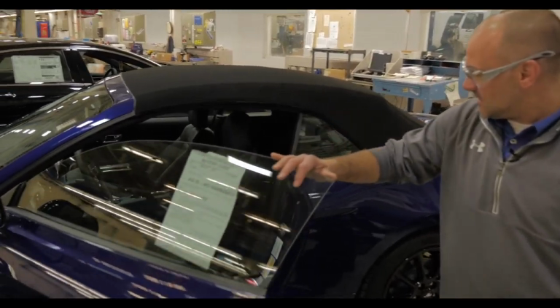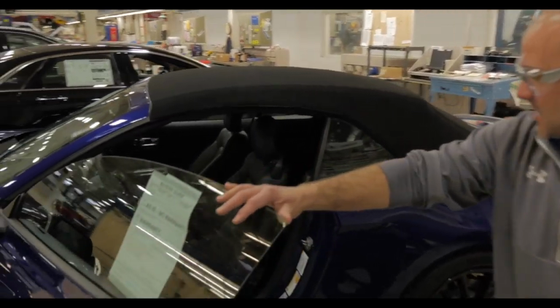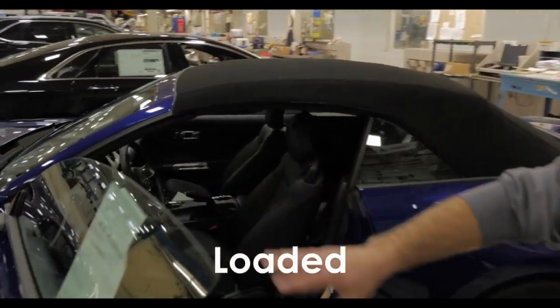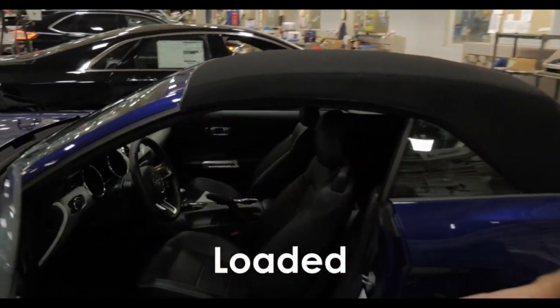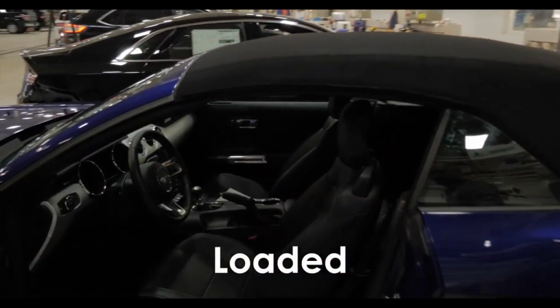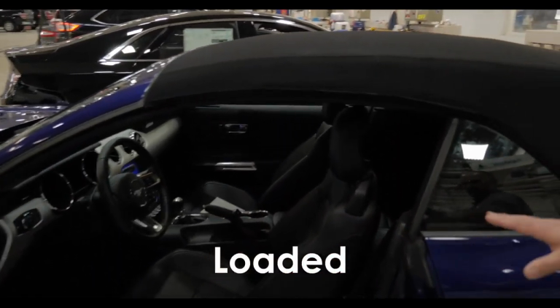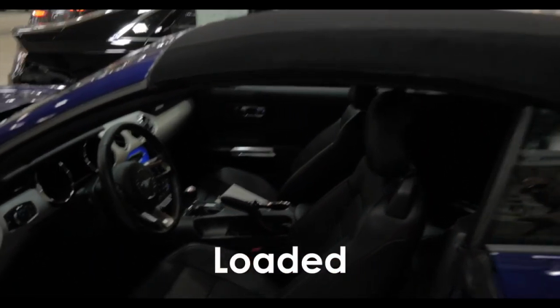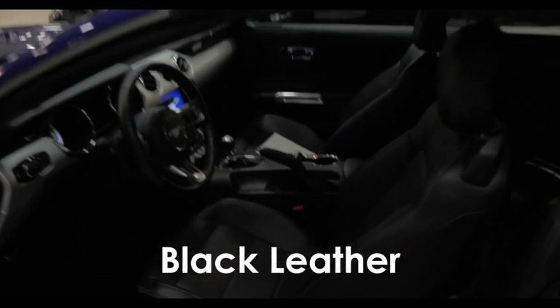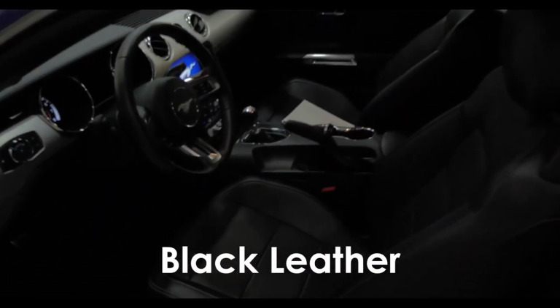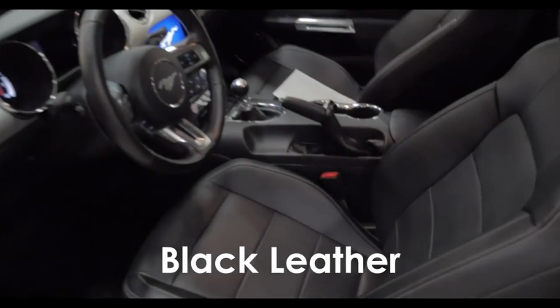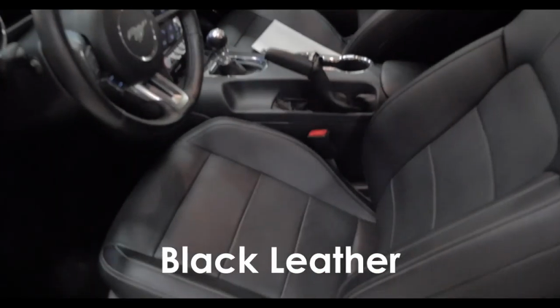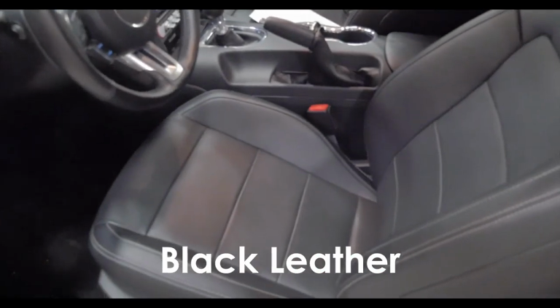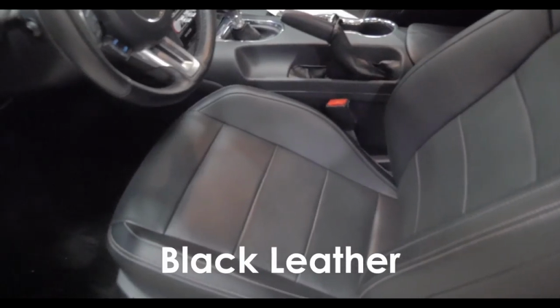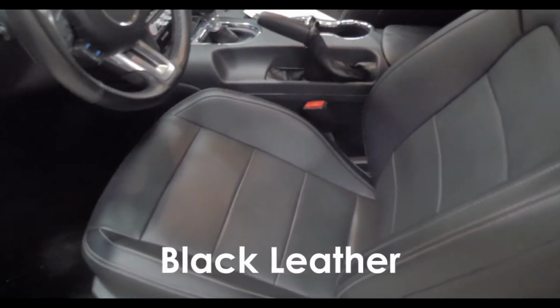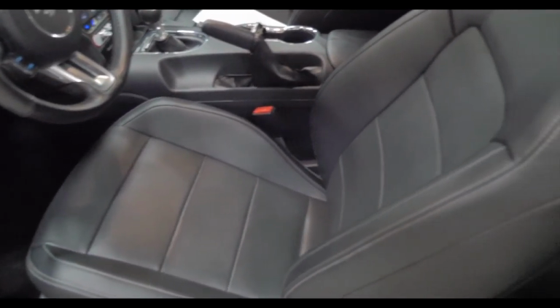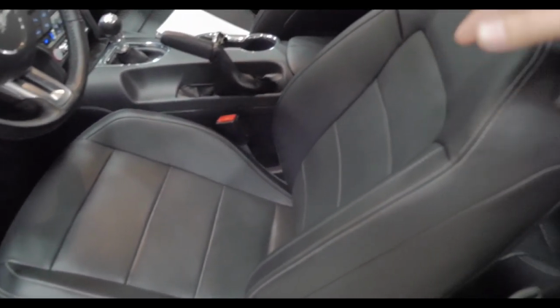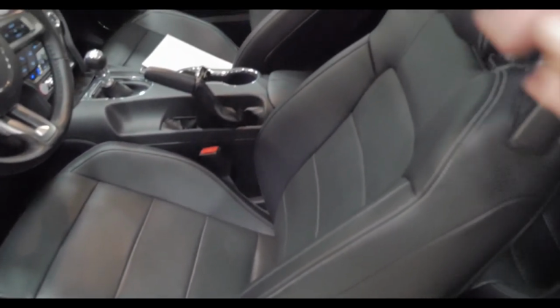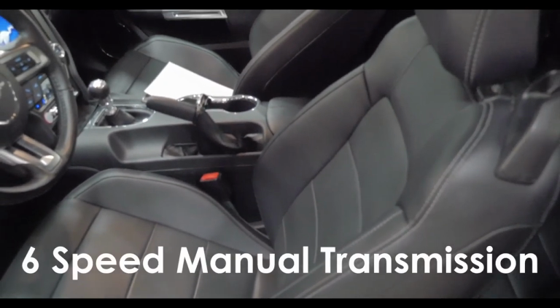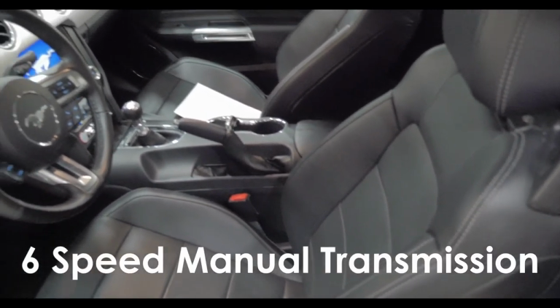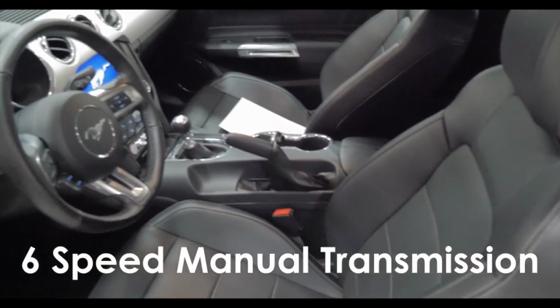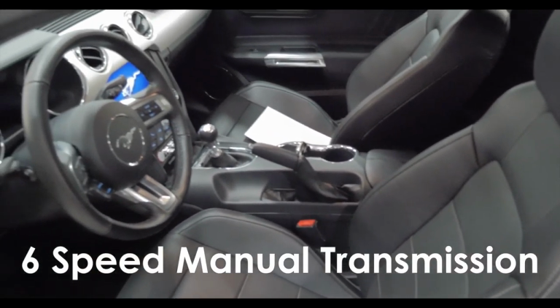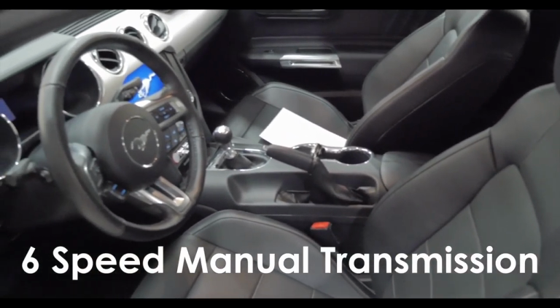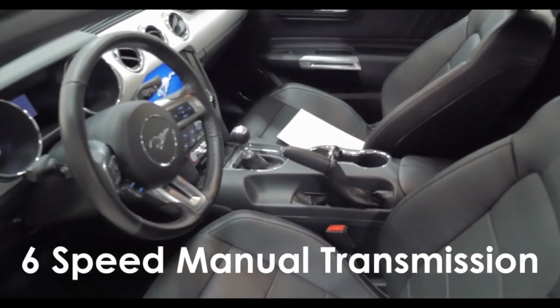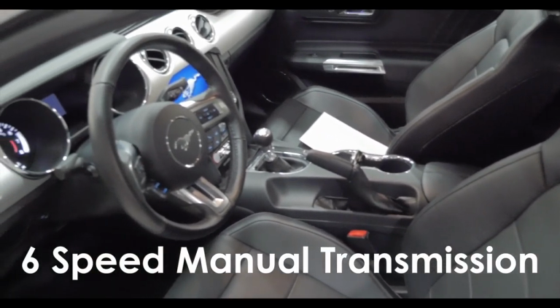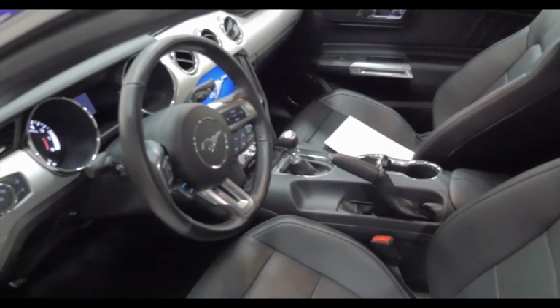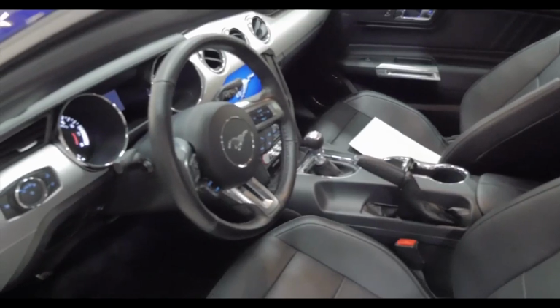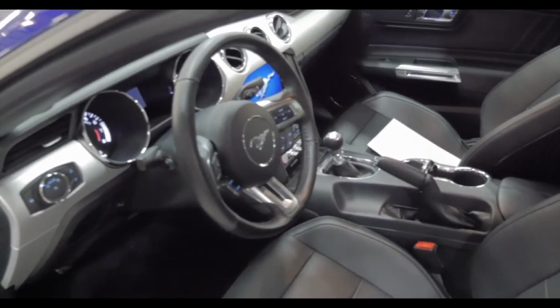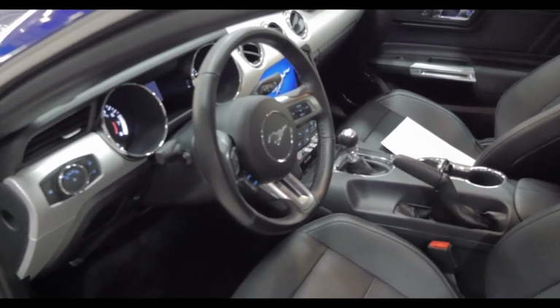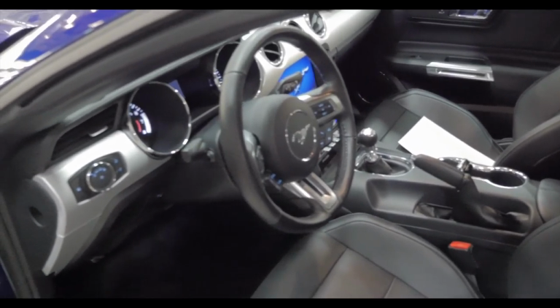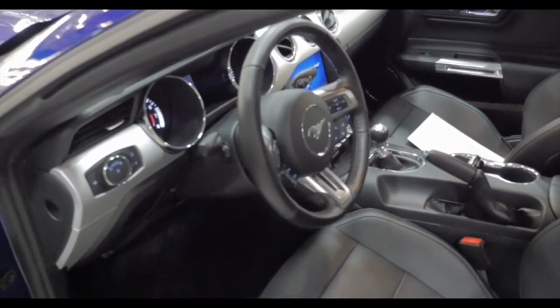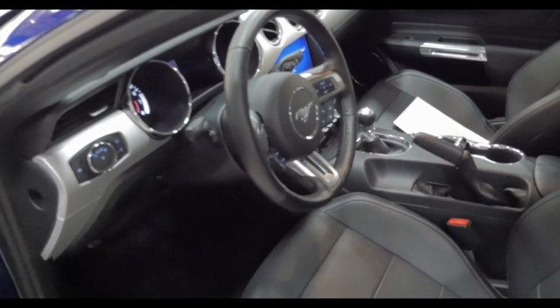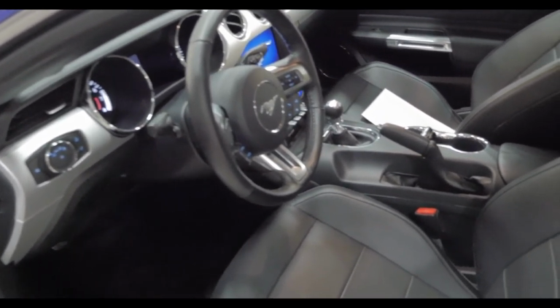Inside this thing is loaded — a beautiful black leather interior with nice white stitching. This is a six speed manual as well, so this is the GT with the six speed manual. This thing has got some get up and go.